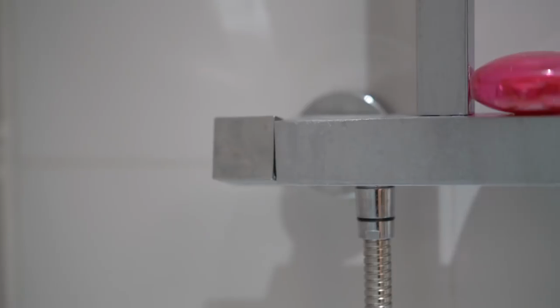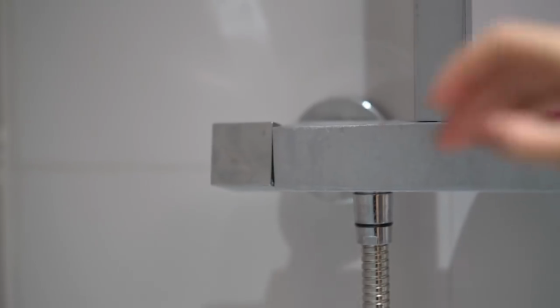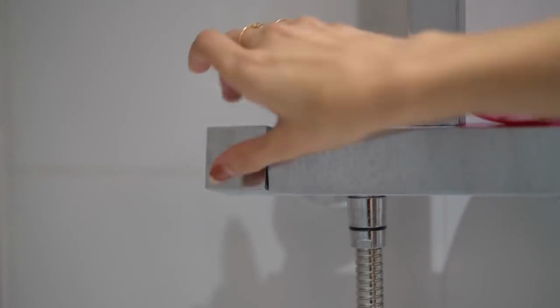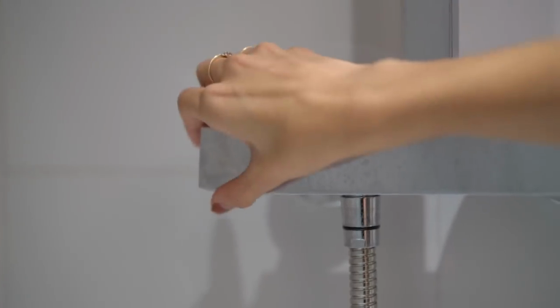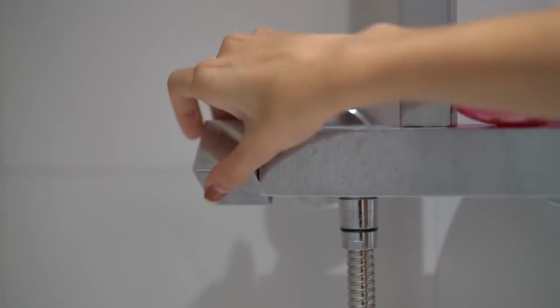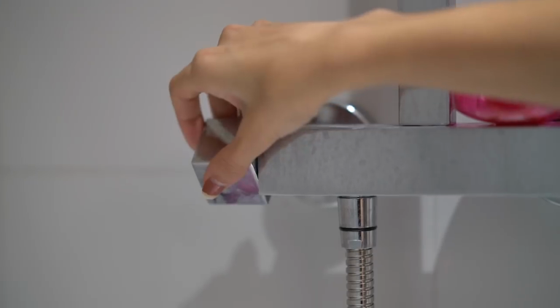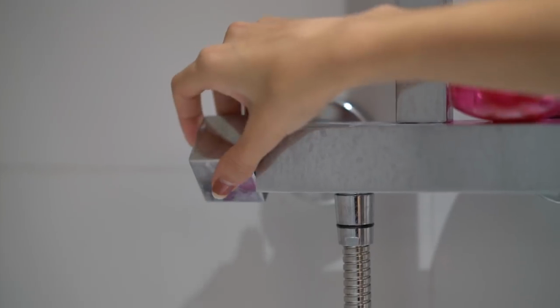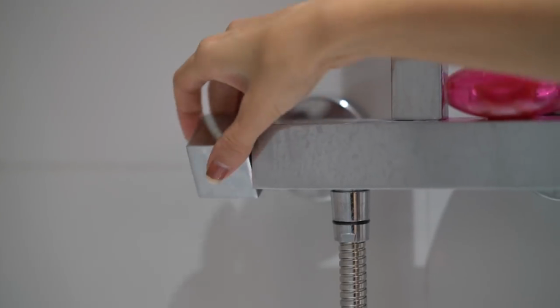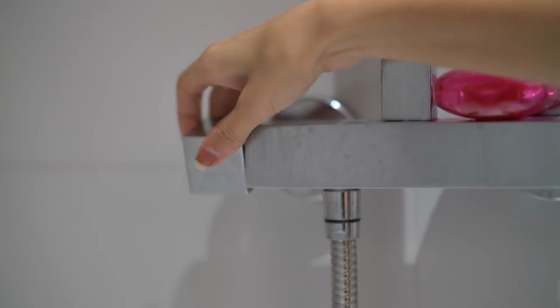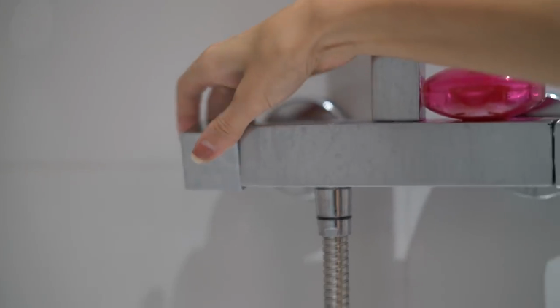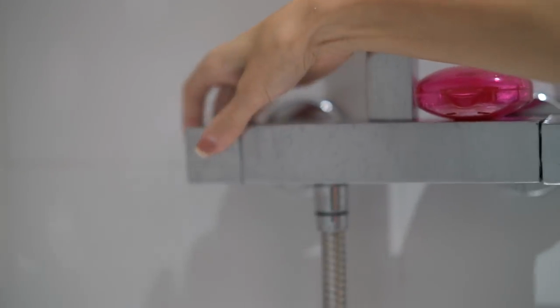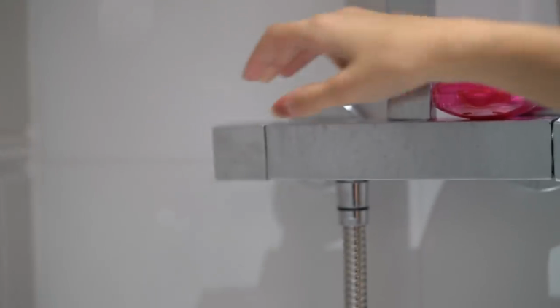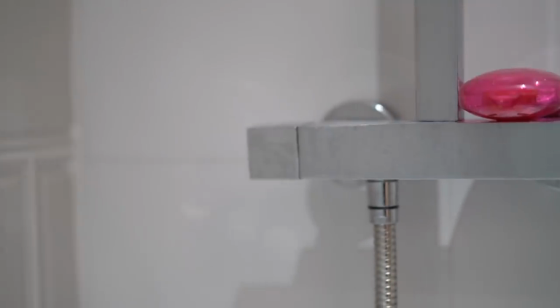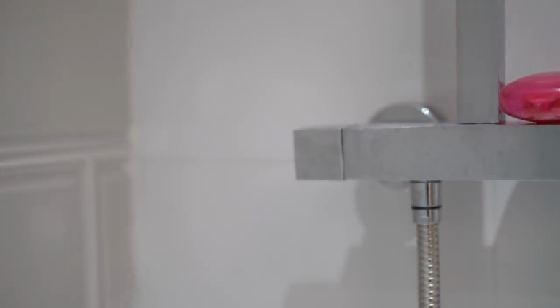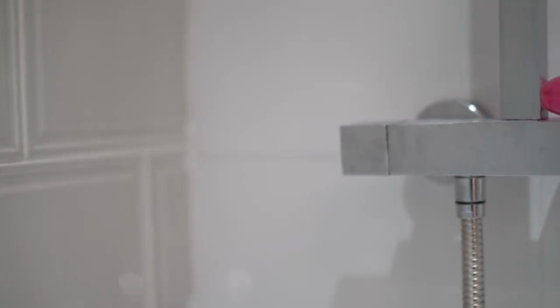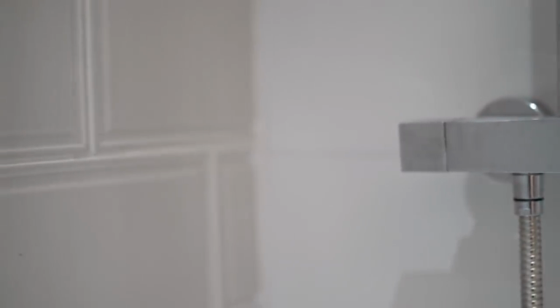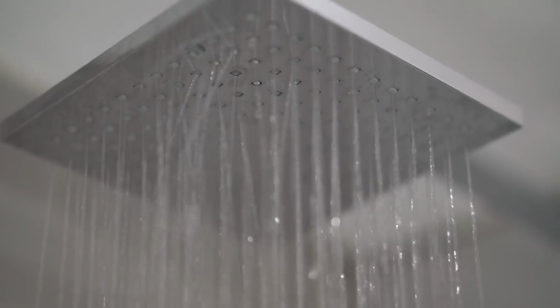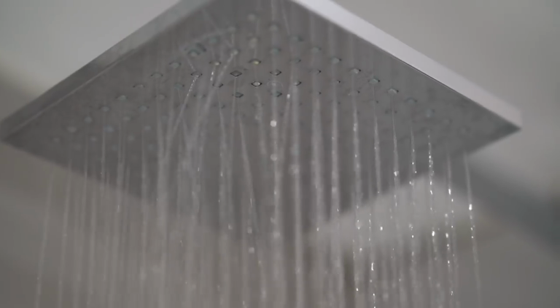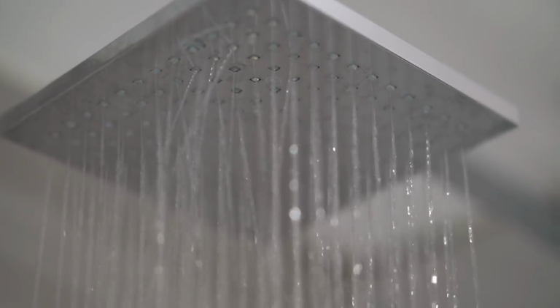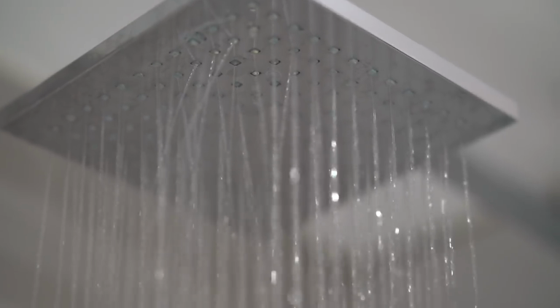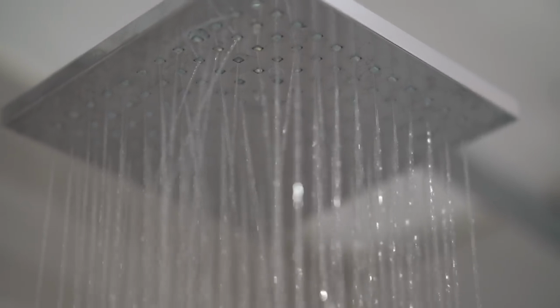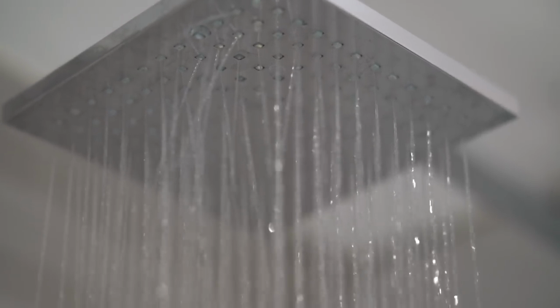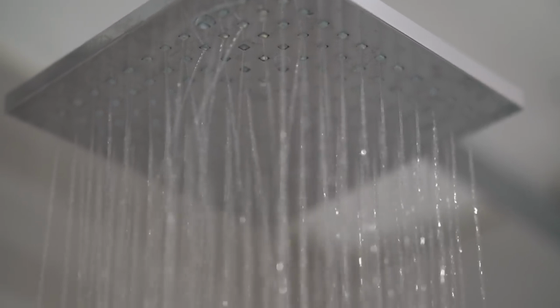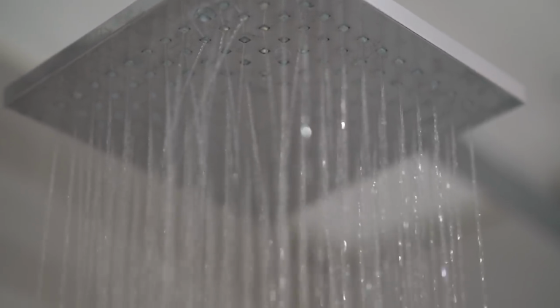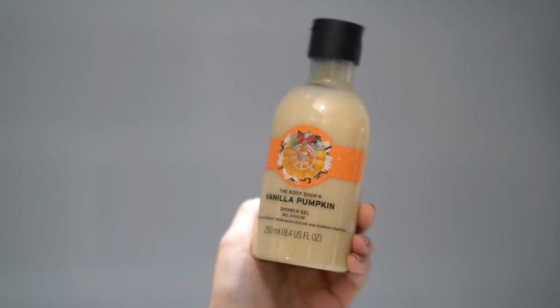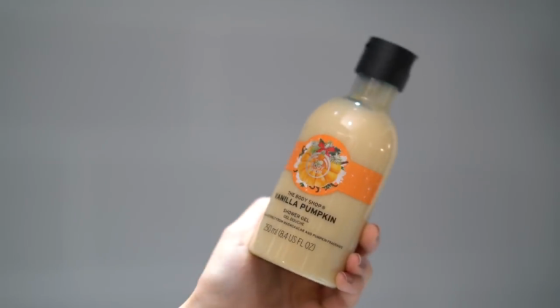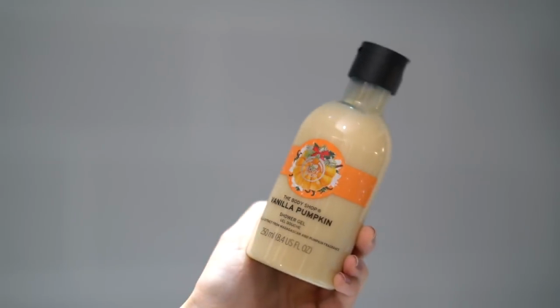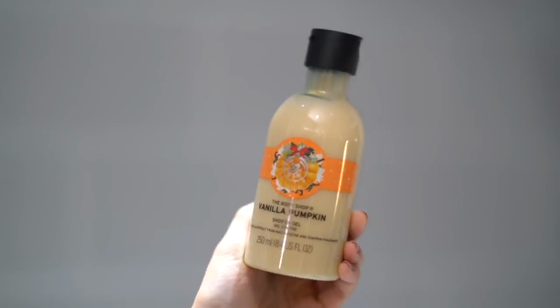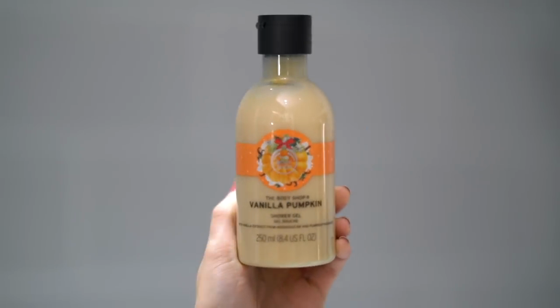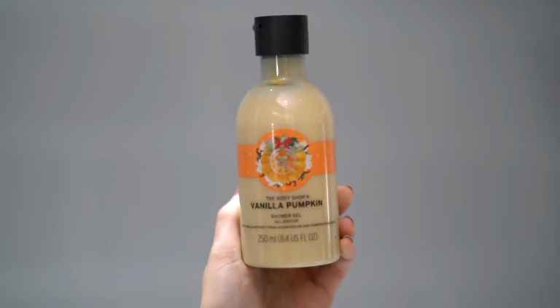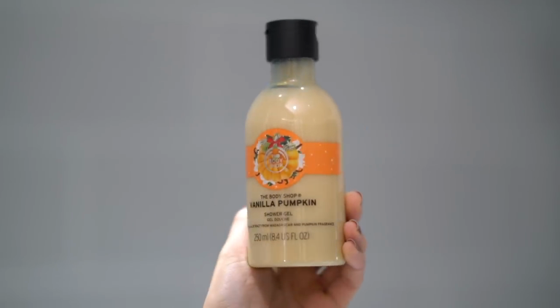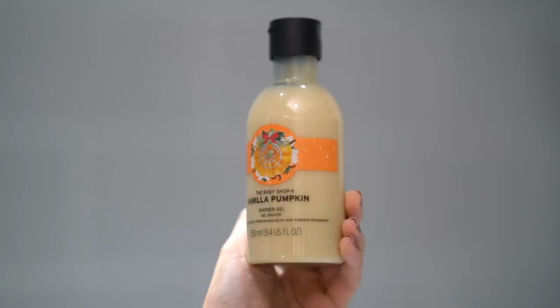I'm then going to hop in the shower. I'll run the shower first to heat up the water a little bit. For the shower, I've been loving using the Vanilla Pumpkin shower gel from The Body Shop — it smells so good!